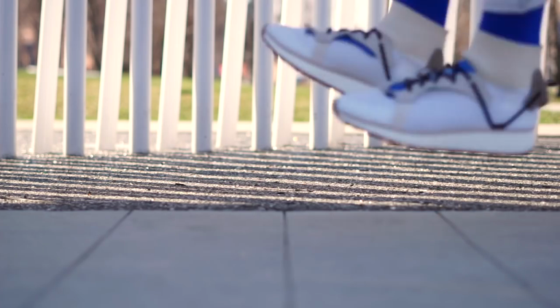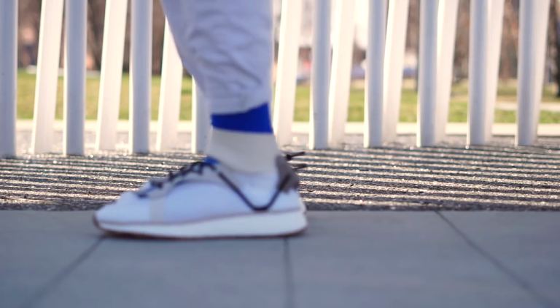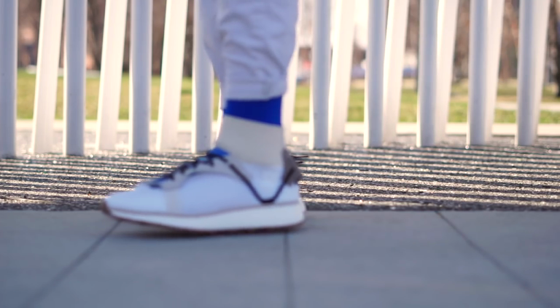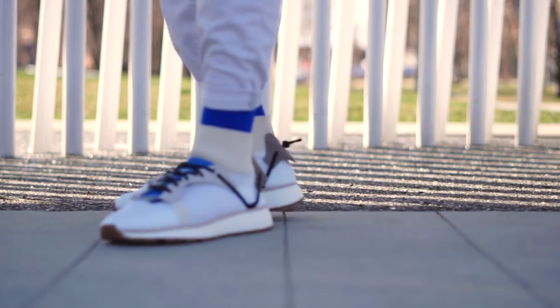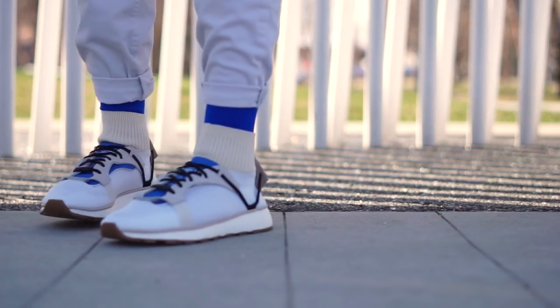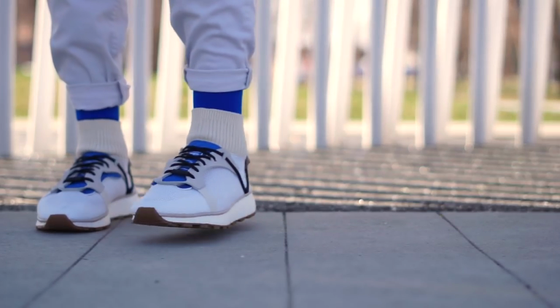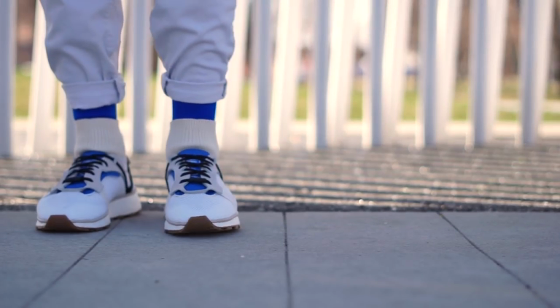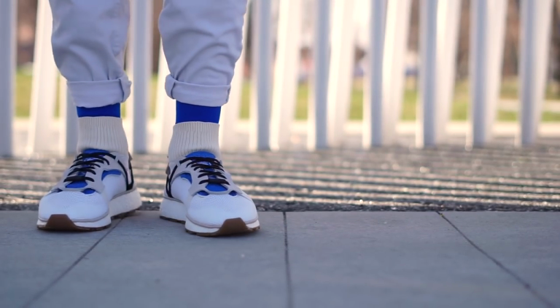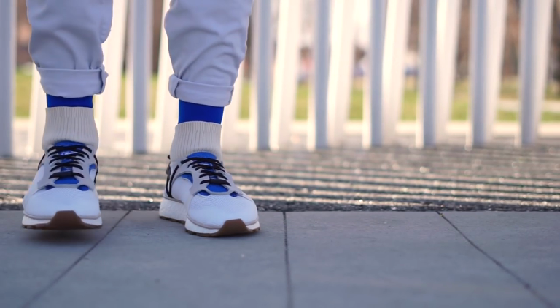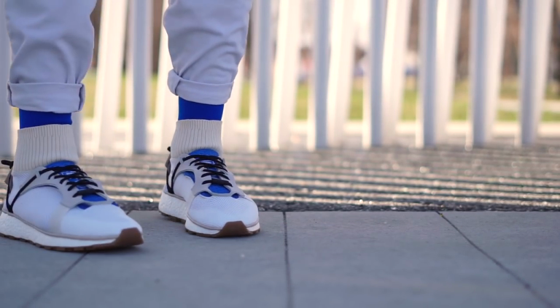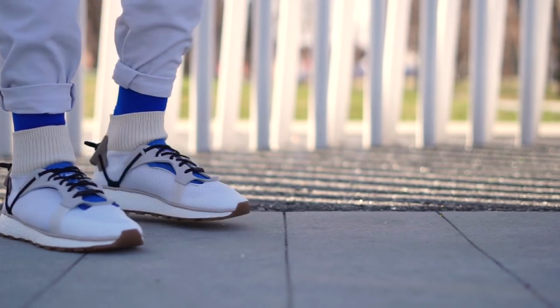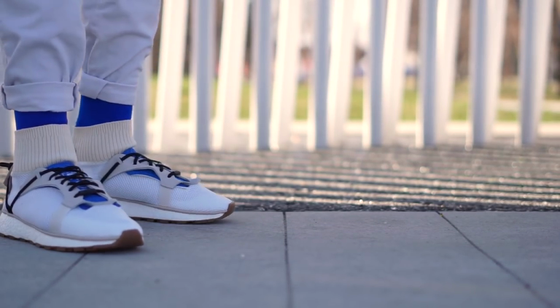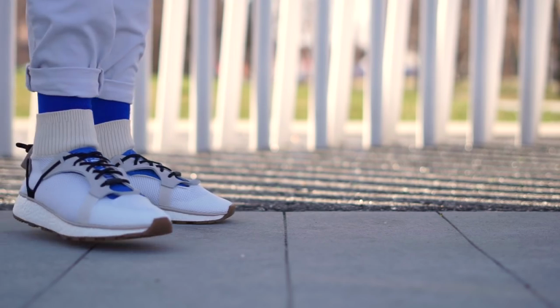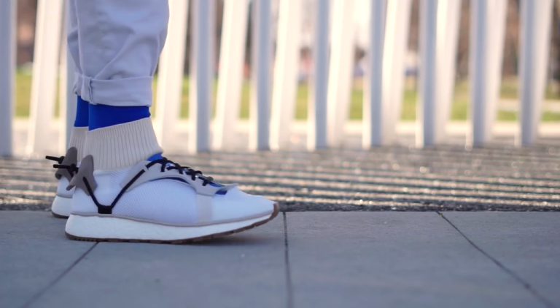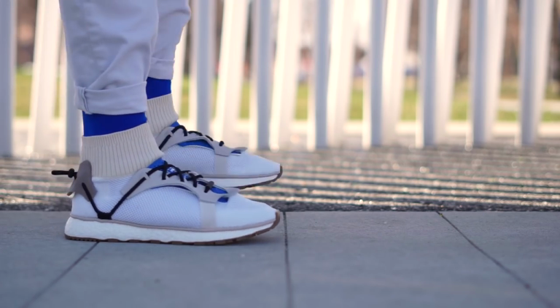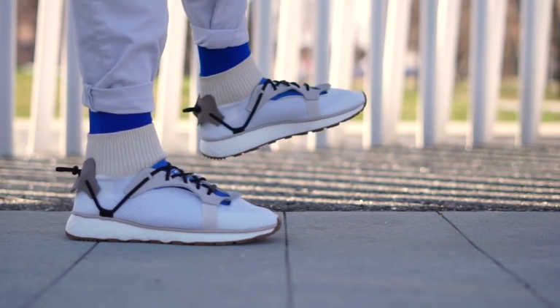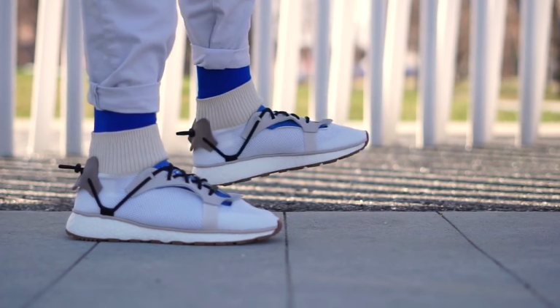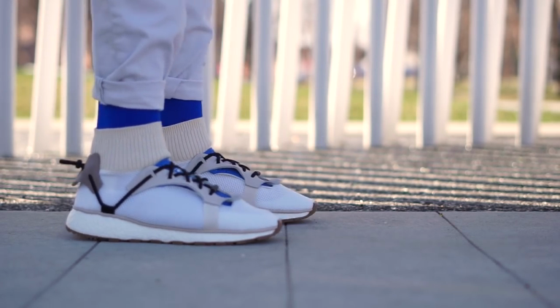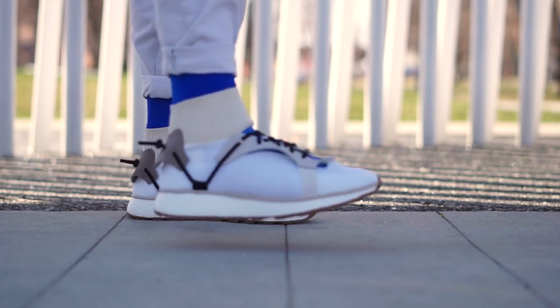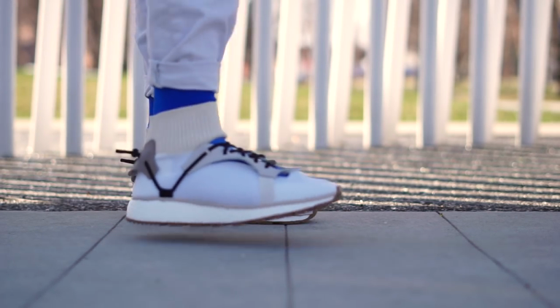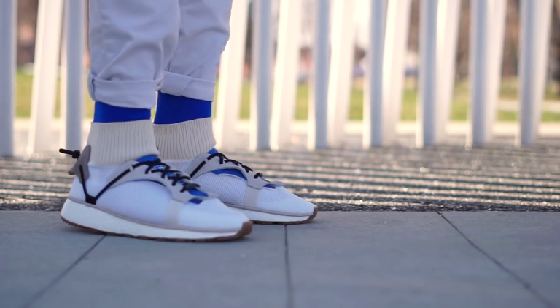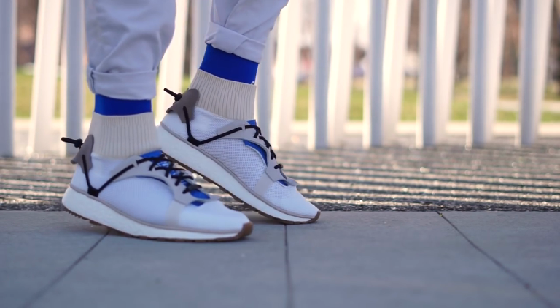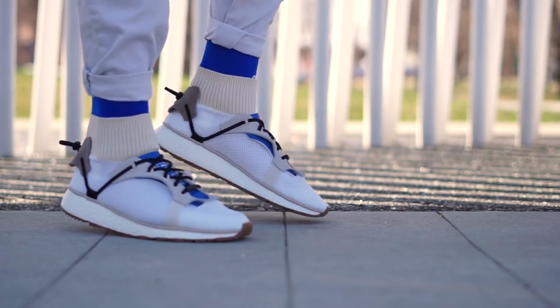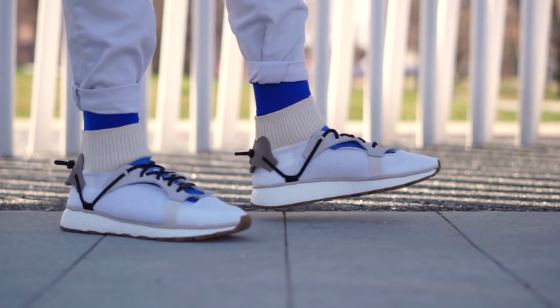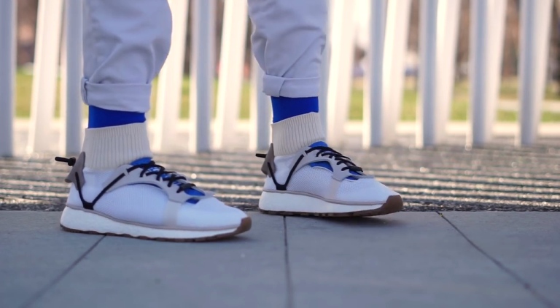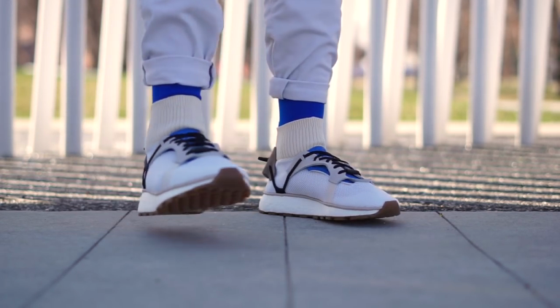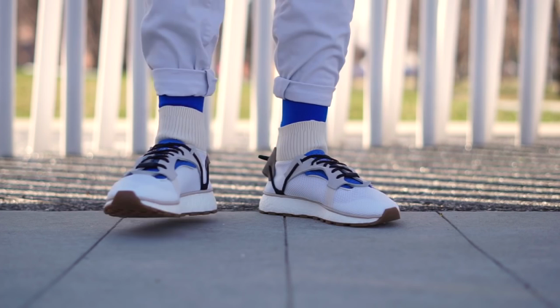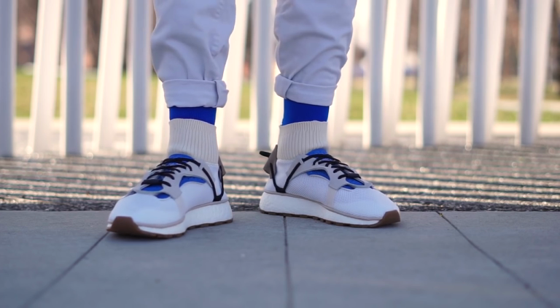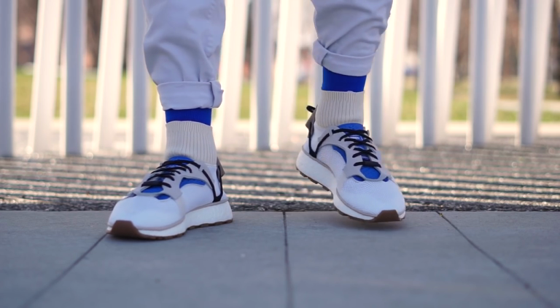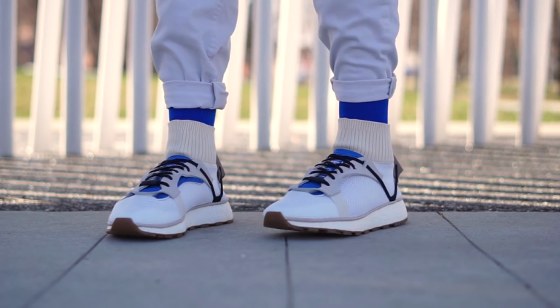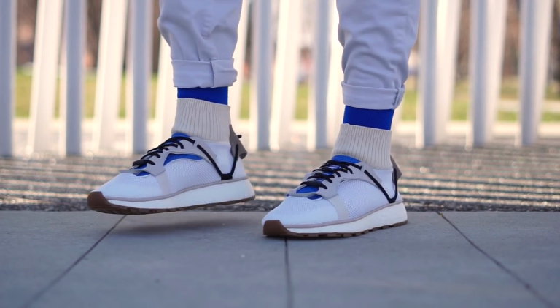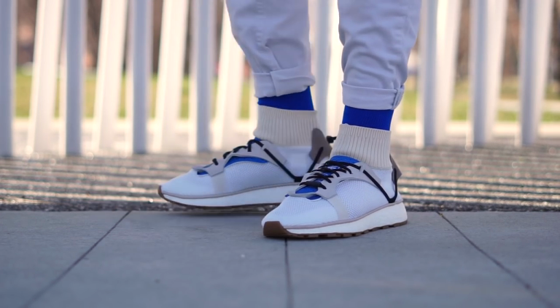What's going on guys, Pixelated here, back at it again with another review. Today we are looking at the Adidas X Alexander Wang Run Boost shoes in the cream white gum colorway.